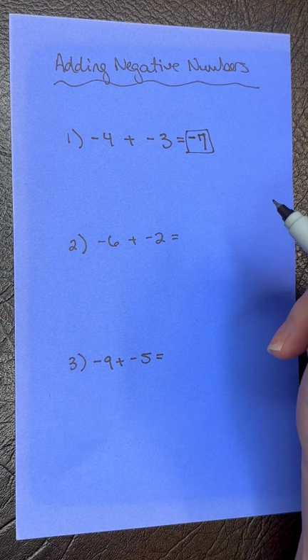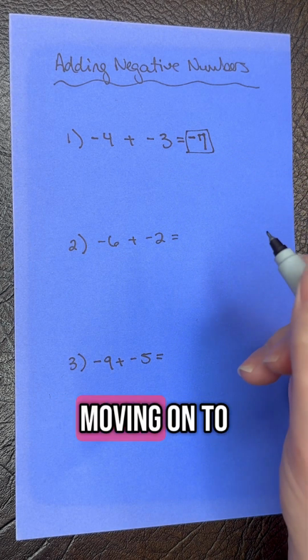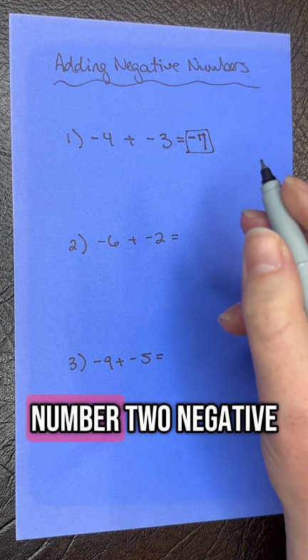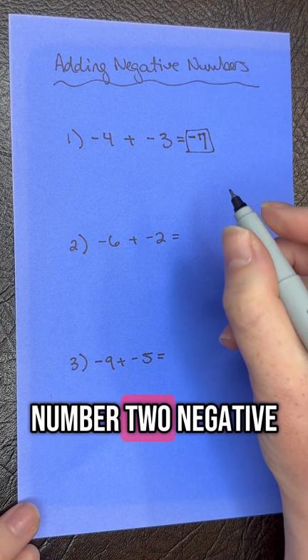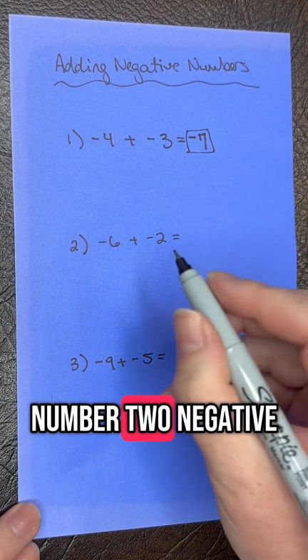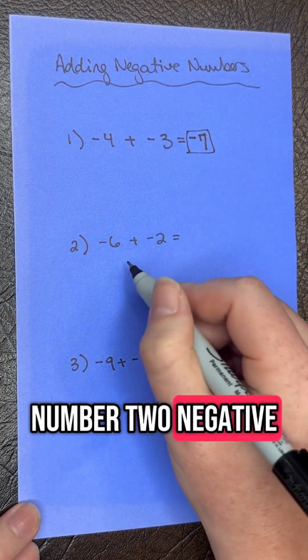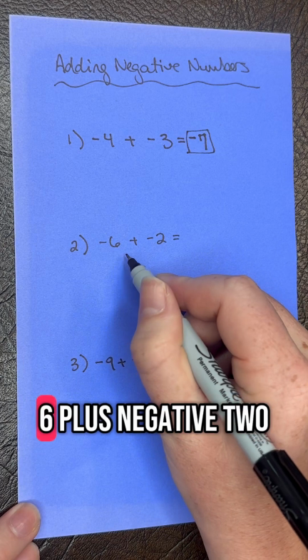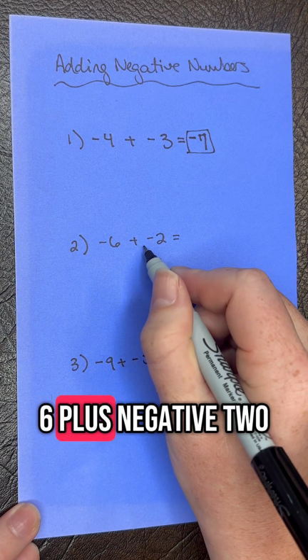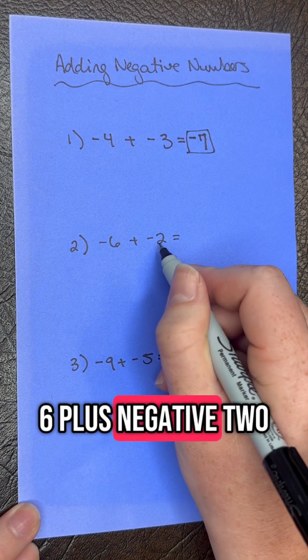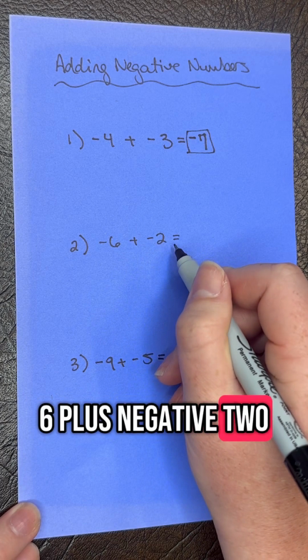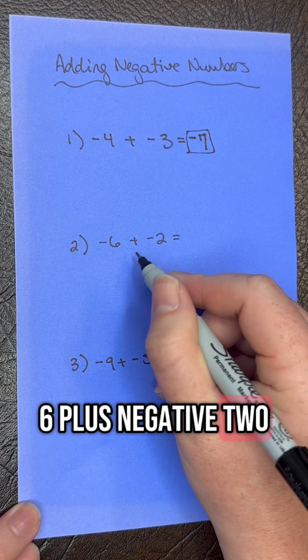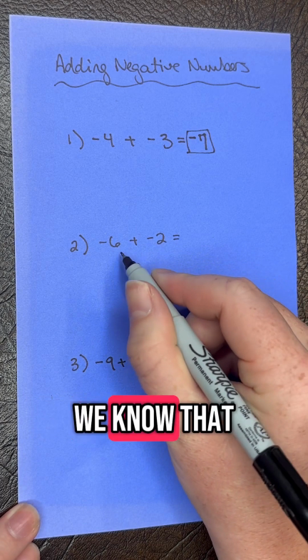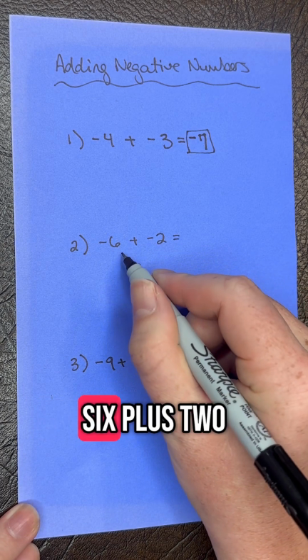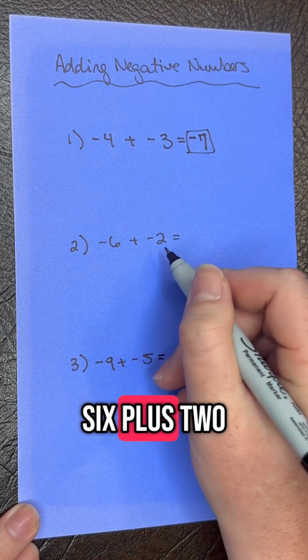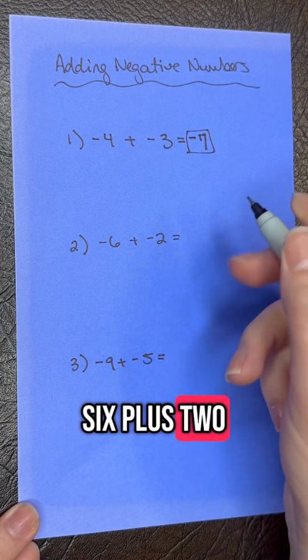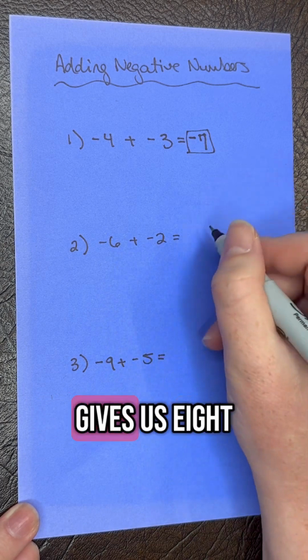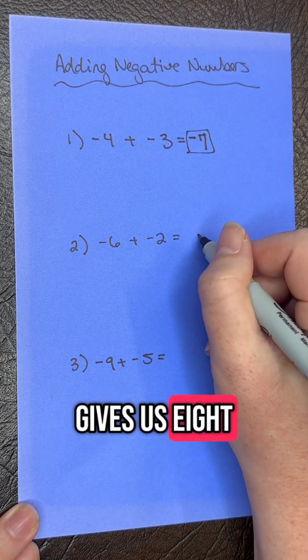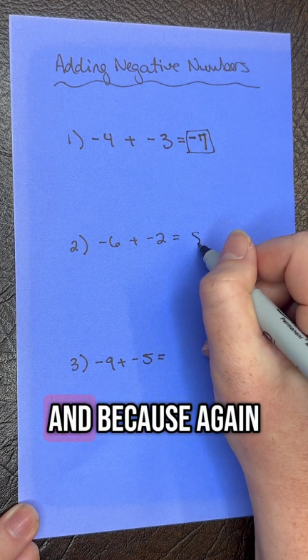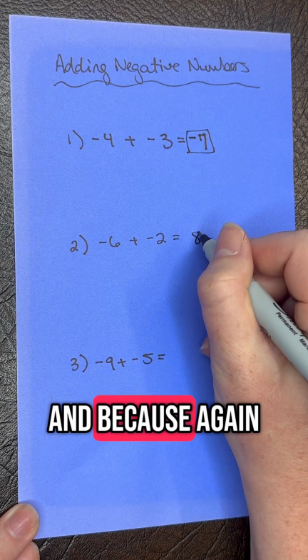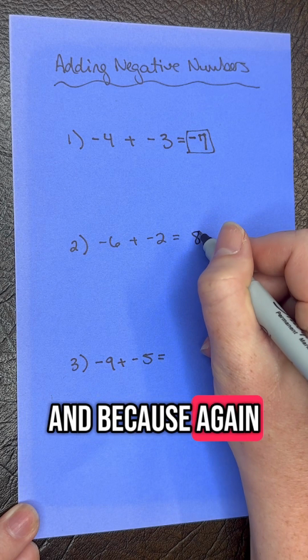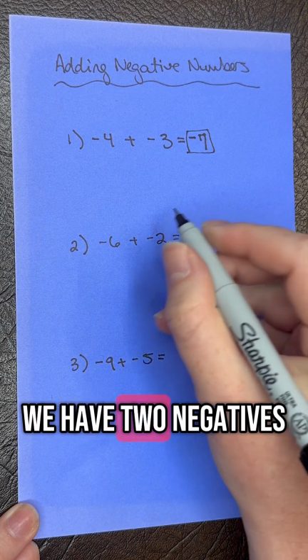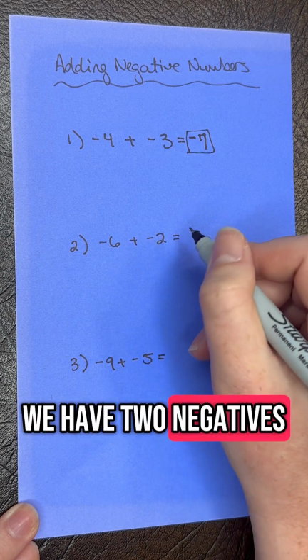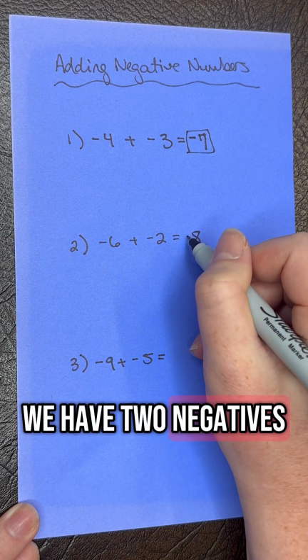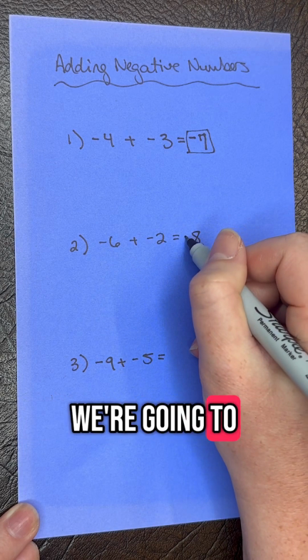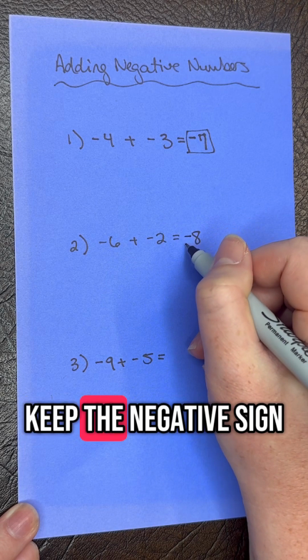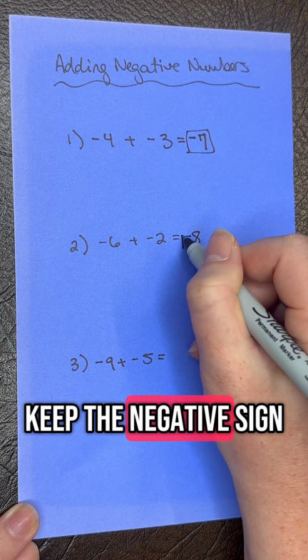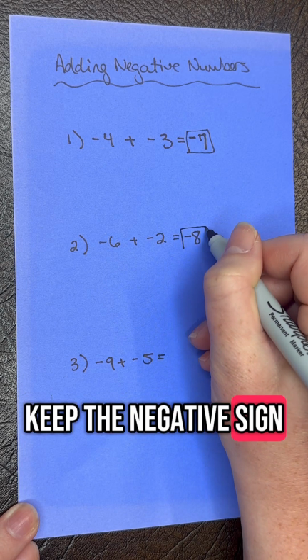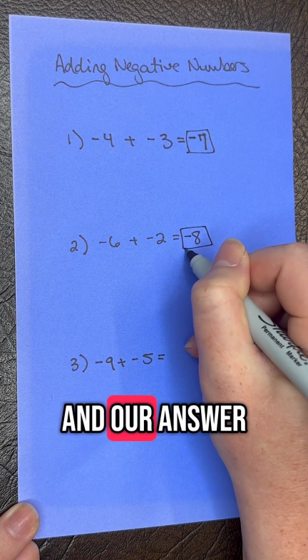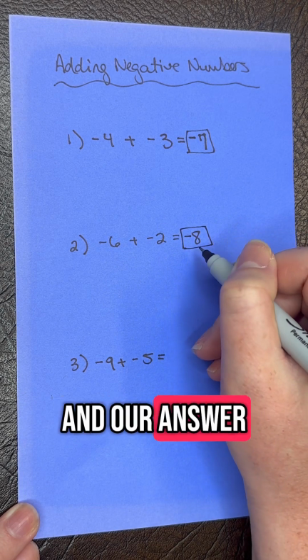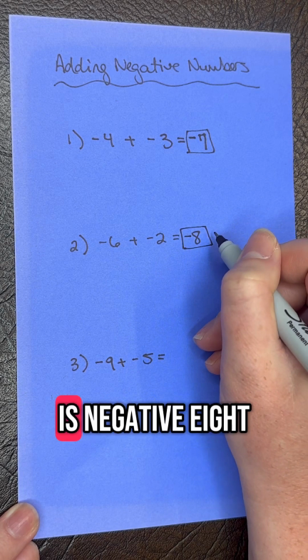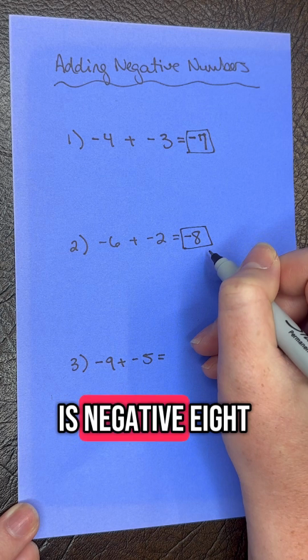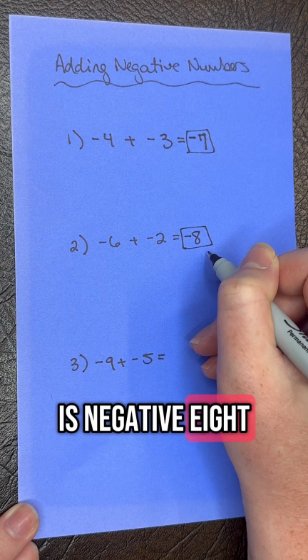Moving on to number two, negative six plus negative two. We know that six plus two gives us eight. And because again we have two negatives, we're going to keep the negative sign, and our answer is negative eight.